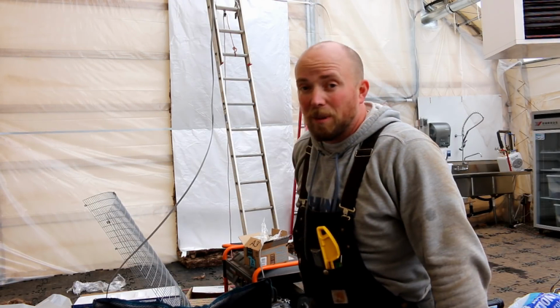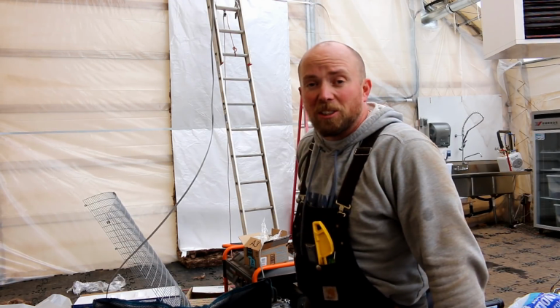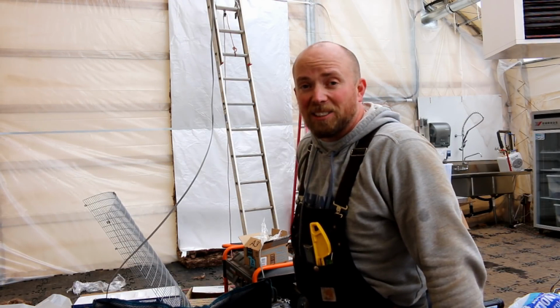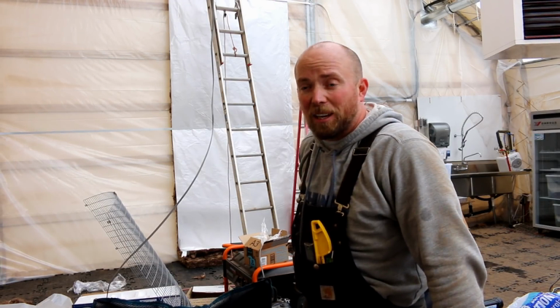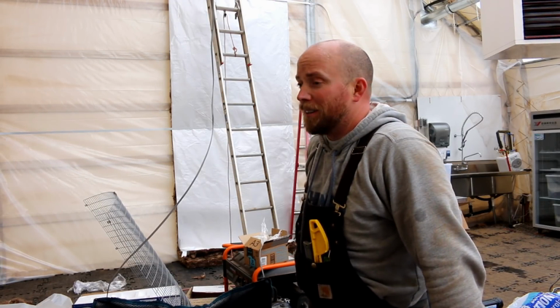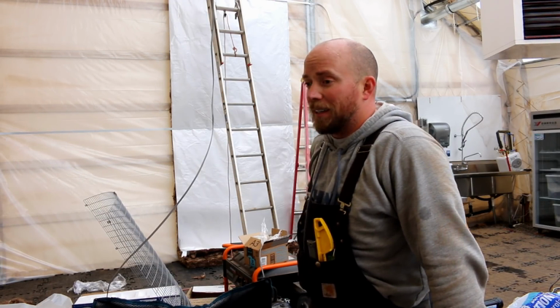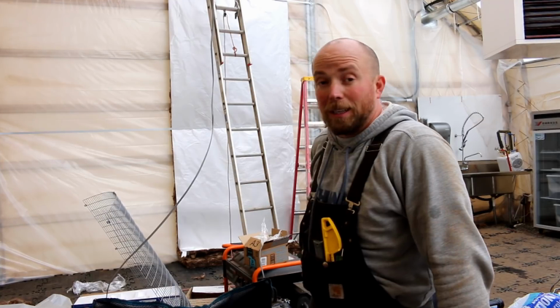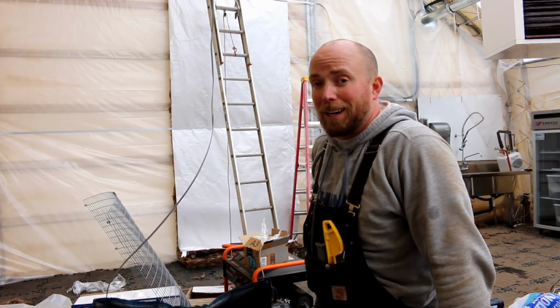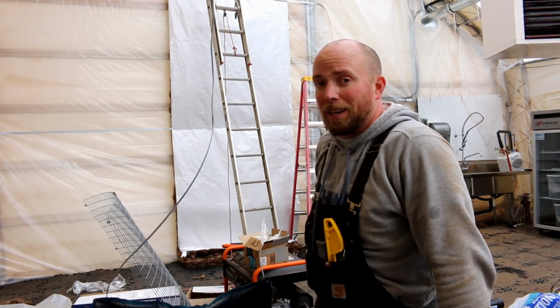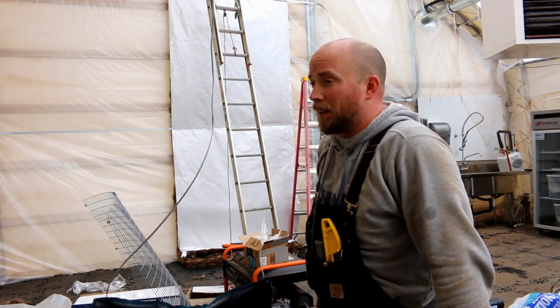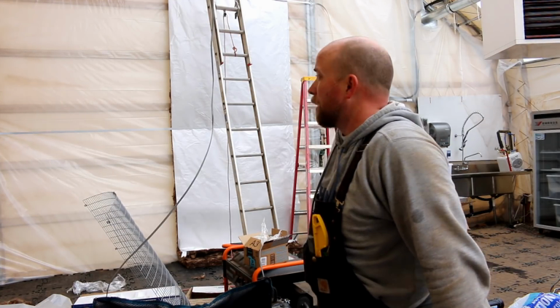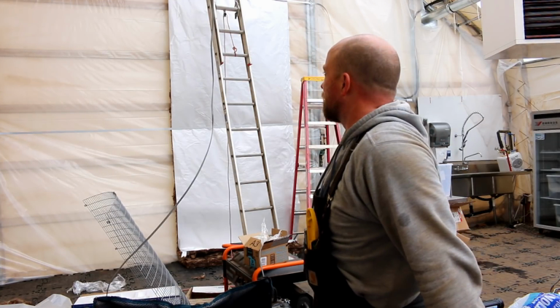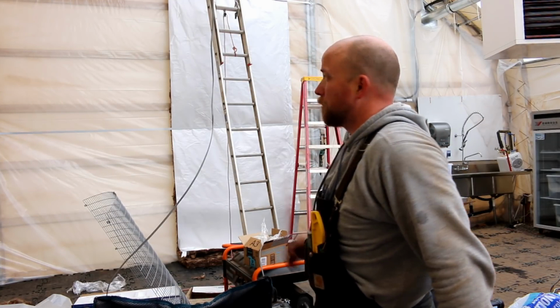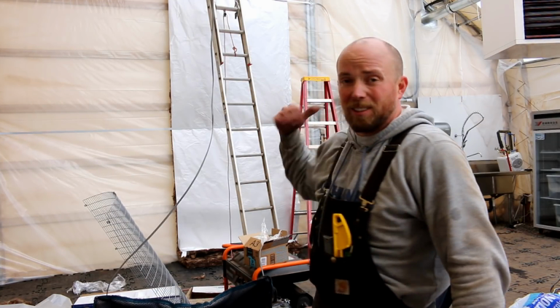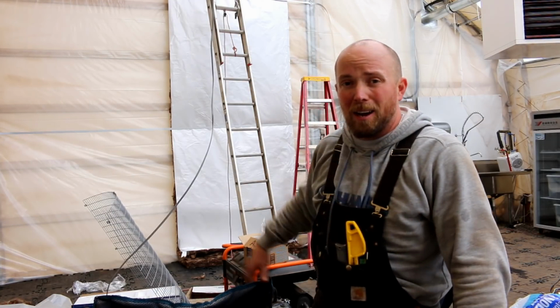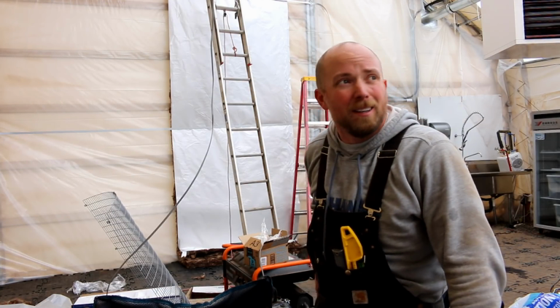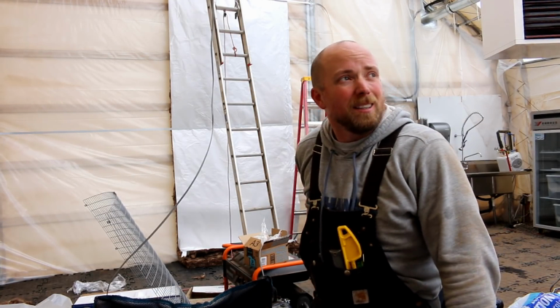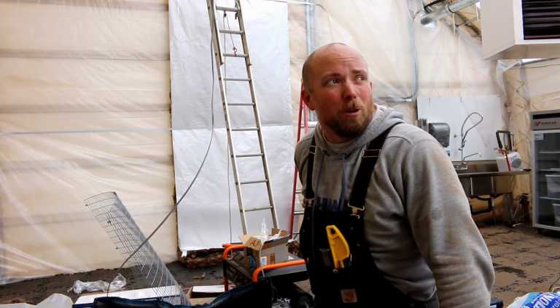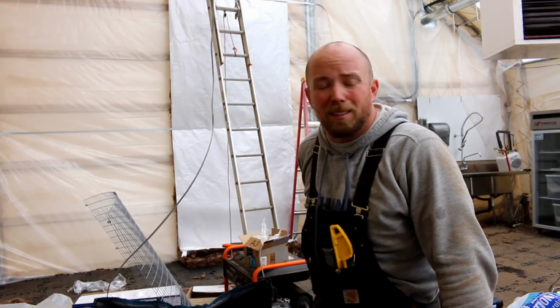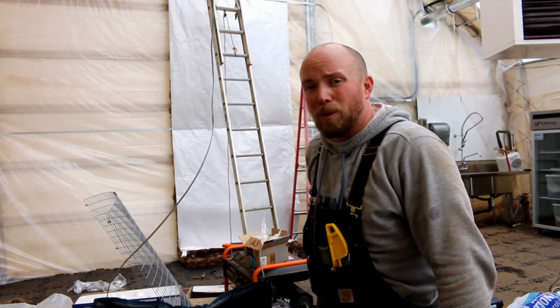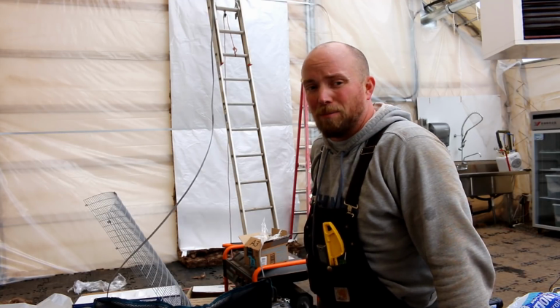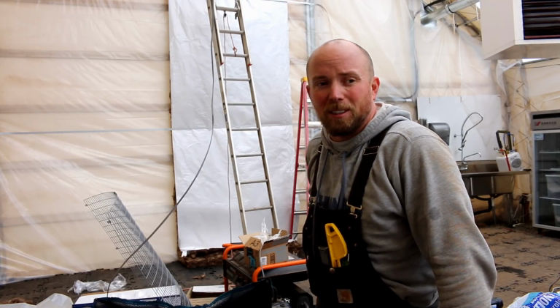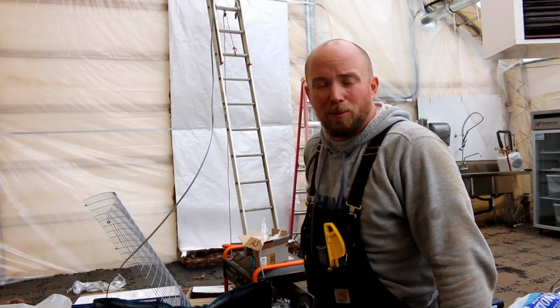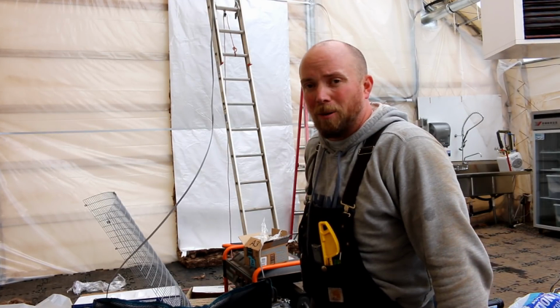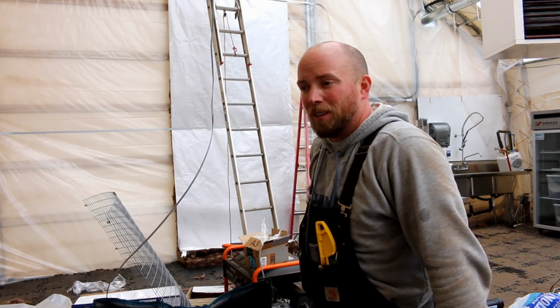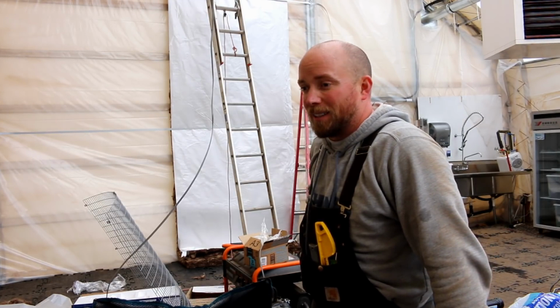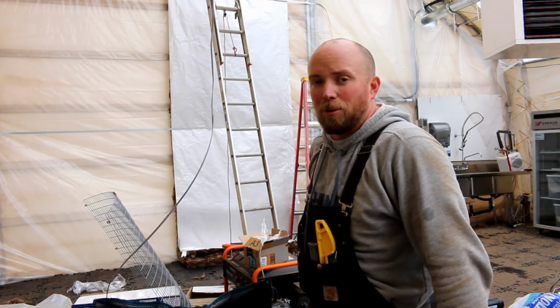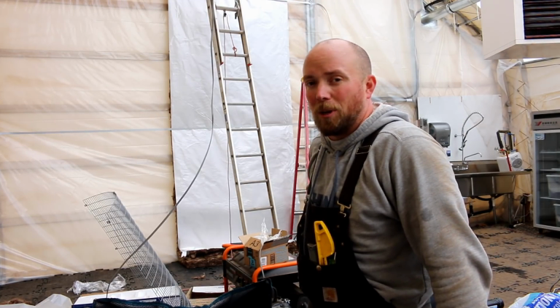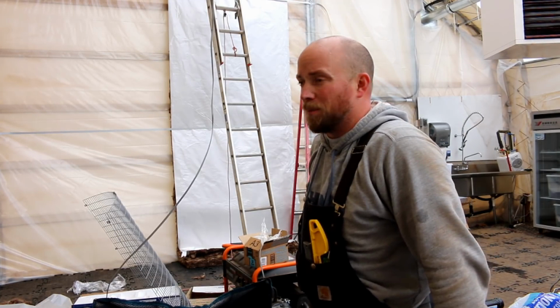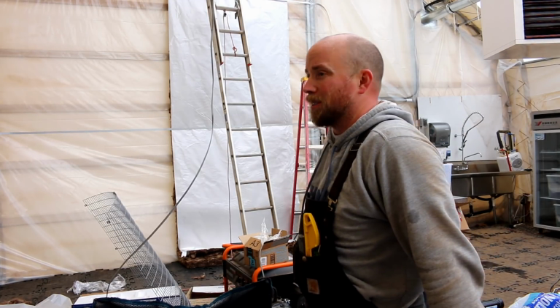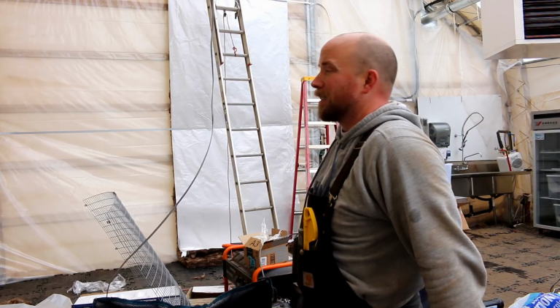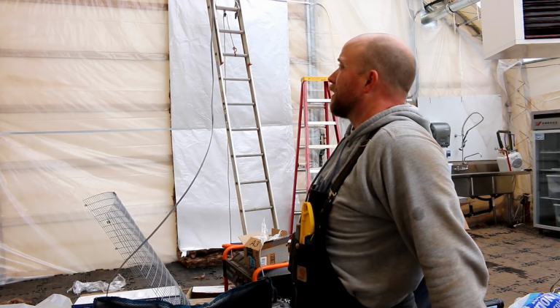The insulation is nice and thick. I'm really excited about getting it up. I think it's going to make a big difference, especially since it's been so cold outside. This heater has been running basically almost for an hour at a time with about 20 minutes in between, so that's not good.